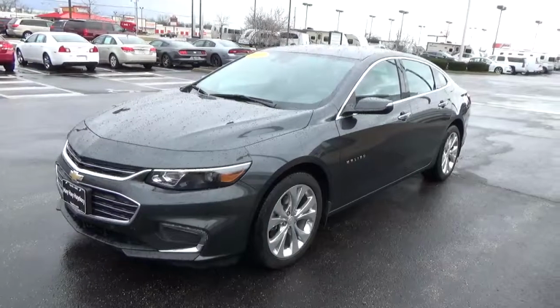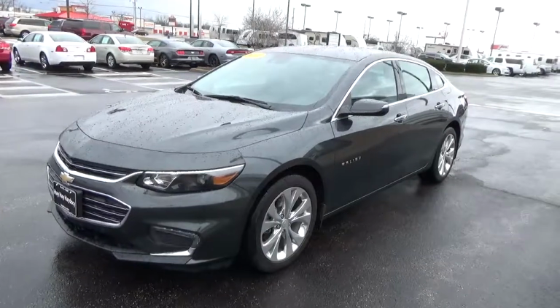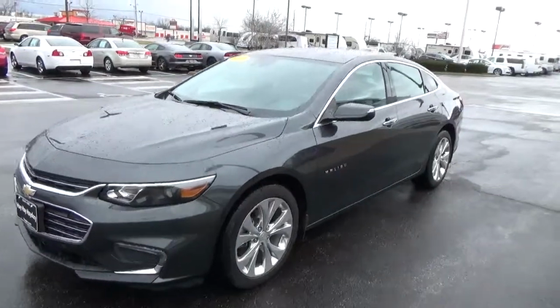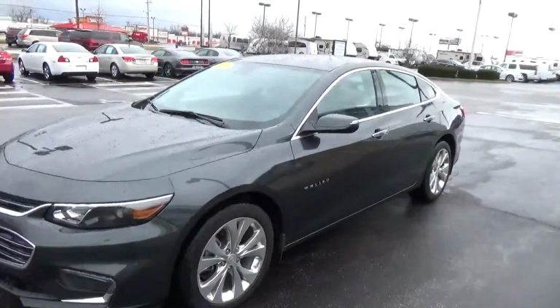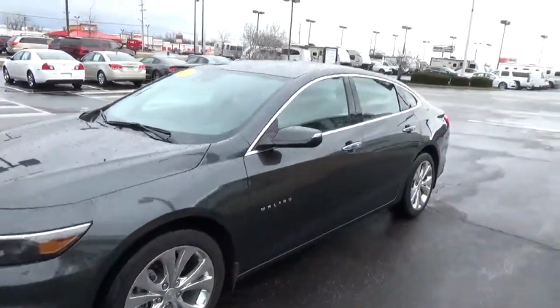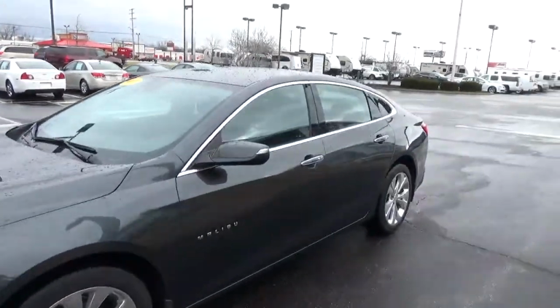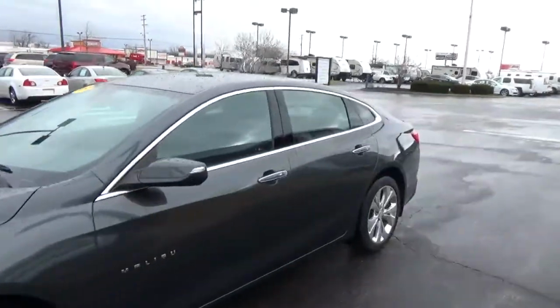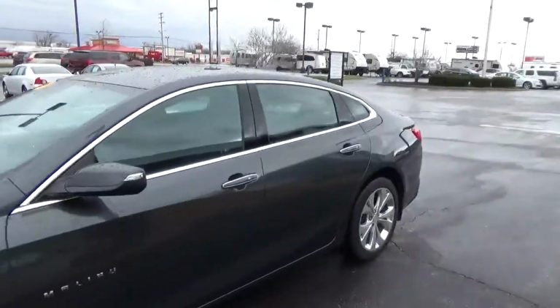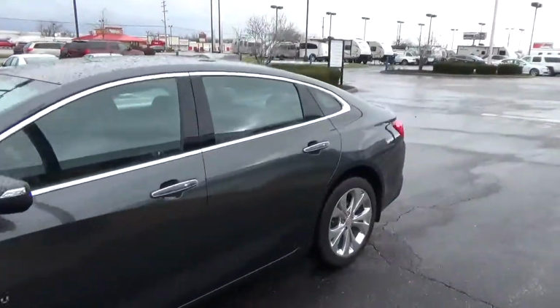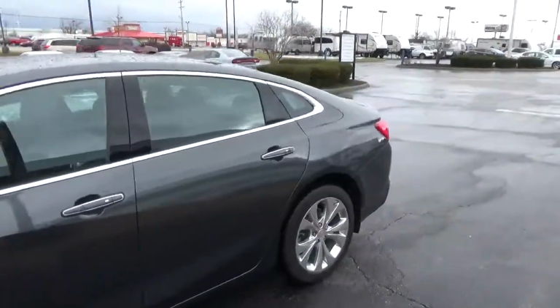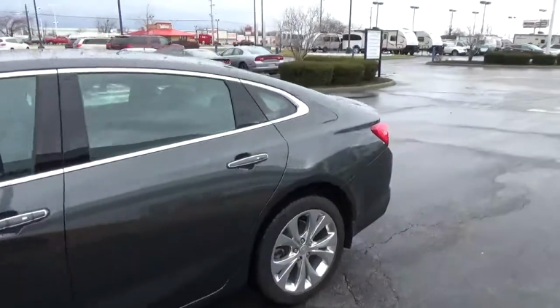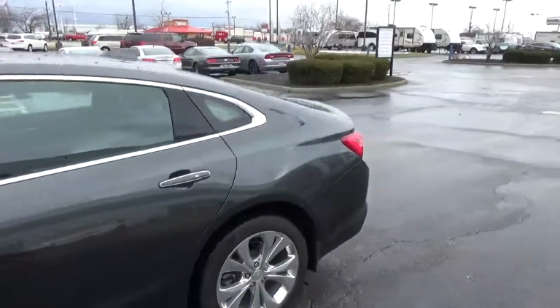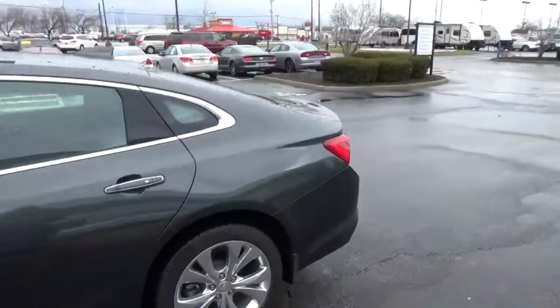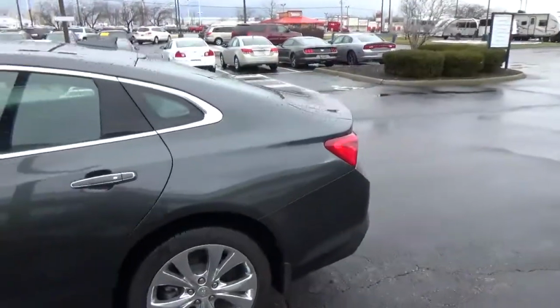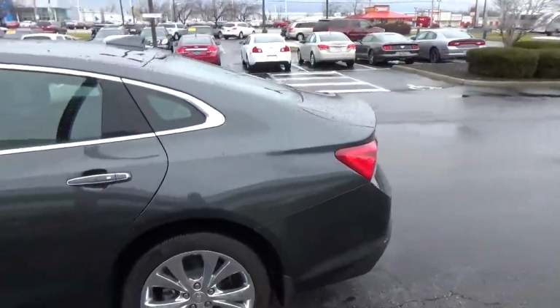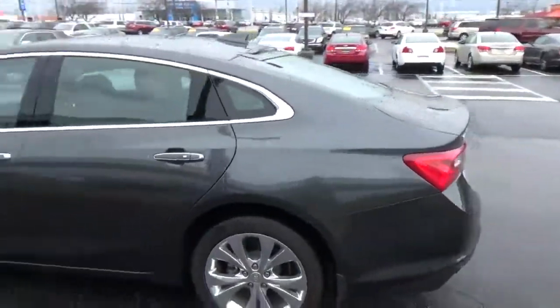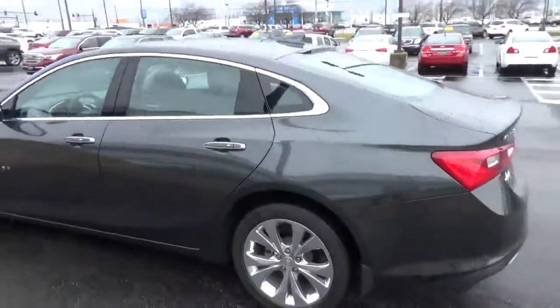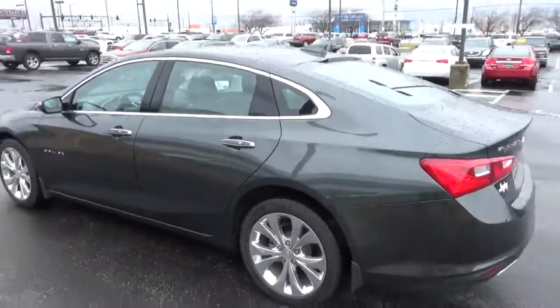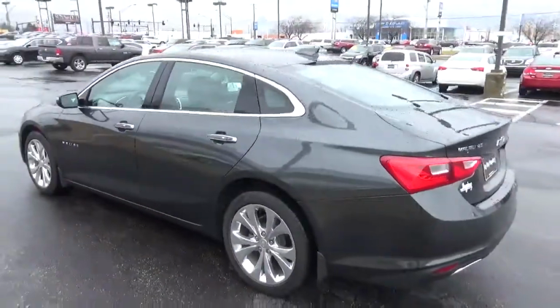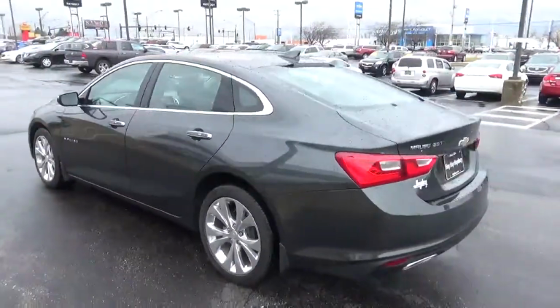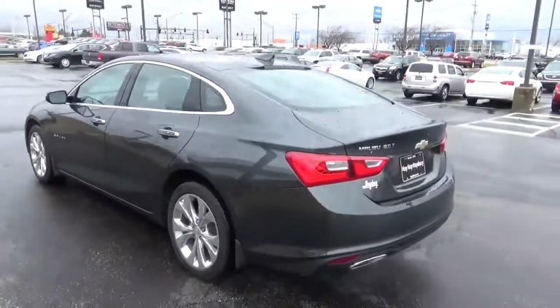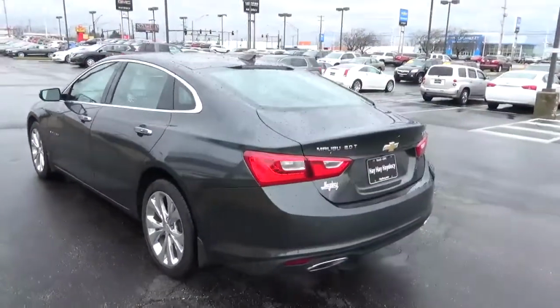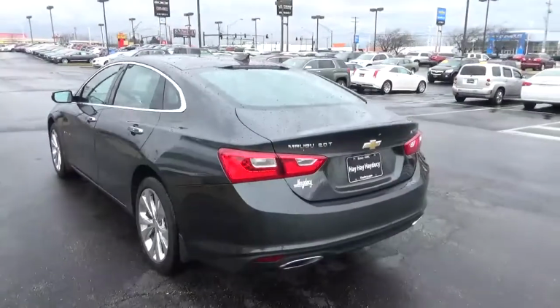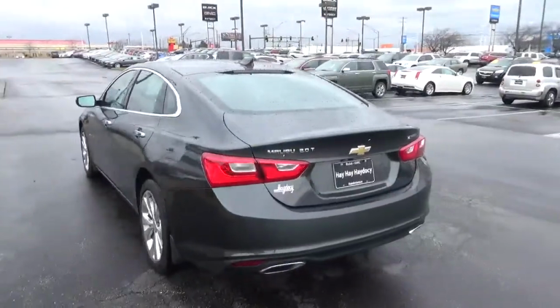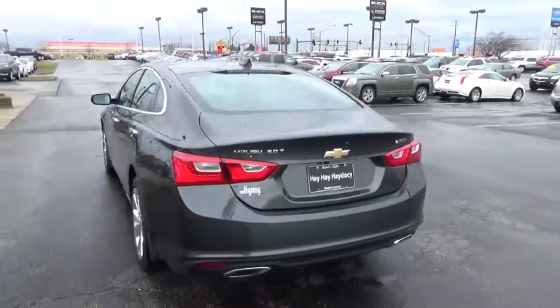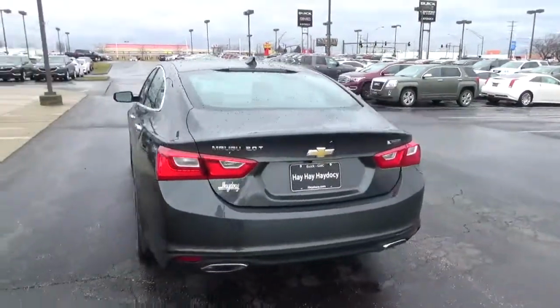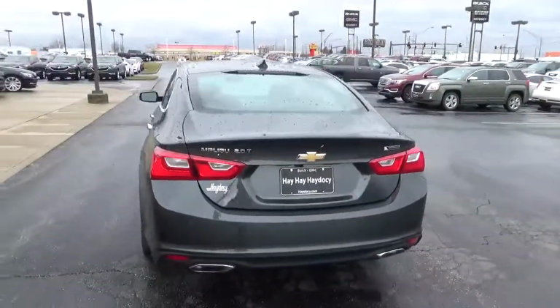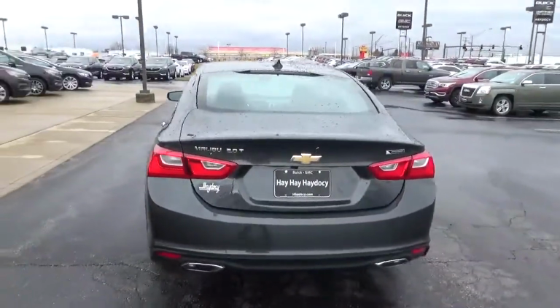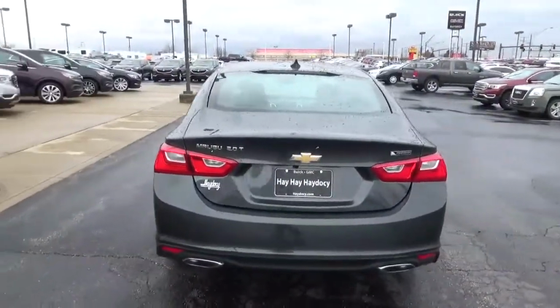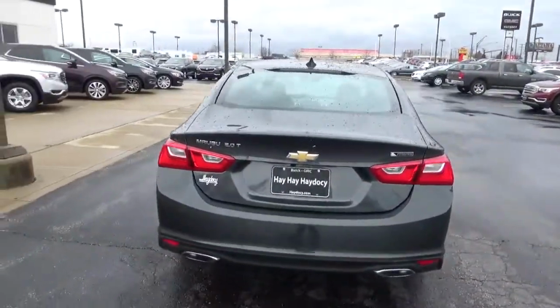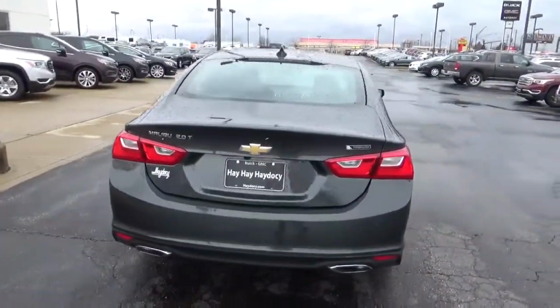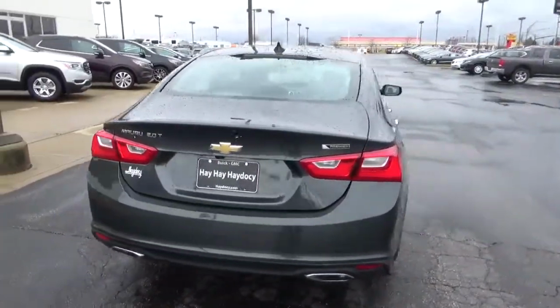Today we've got a 2017 Chevrolet Malibu Premier with a nightfall gray exterior and a jet black interior. 2-liter 4-cylinder engine with an automatic transmission. Current mileage is 3,573 miles.